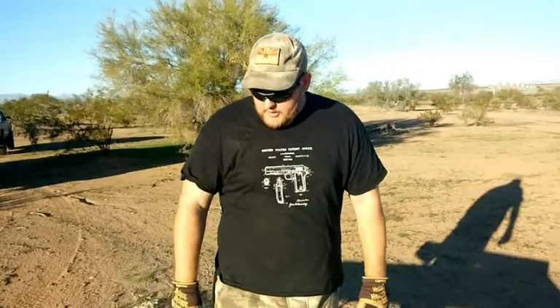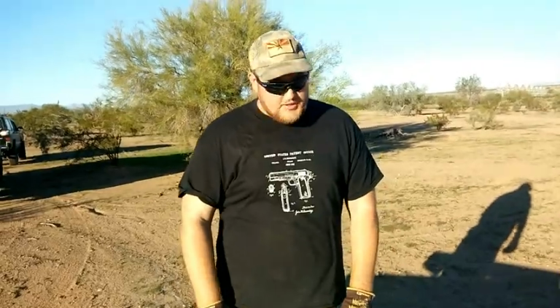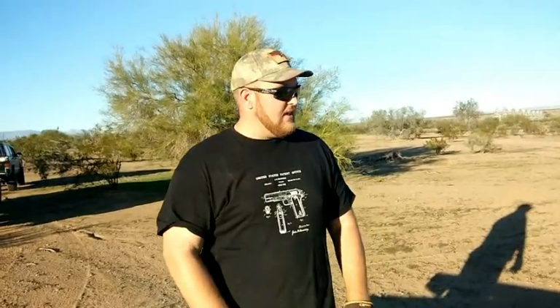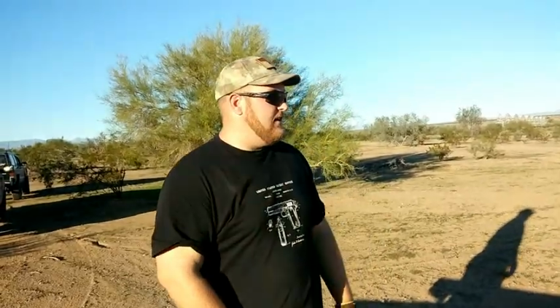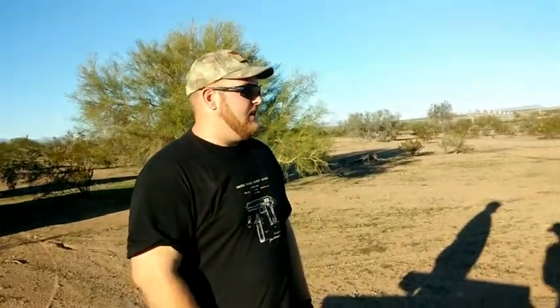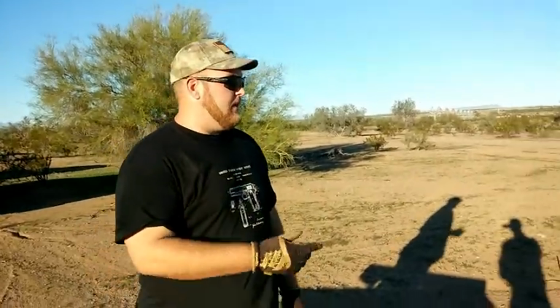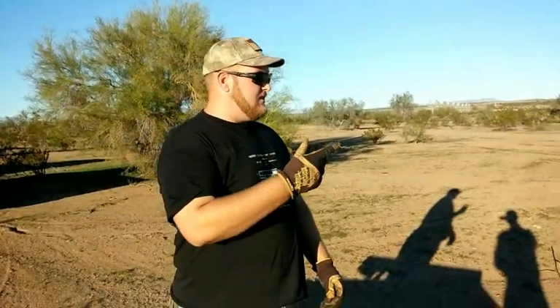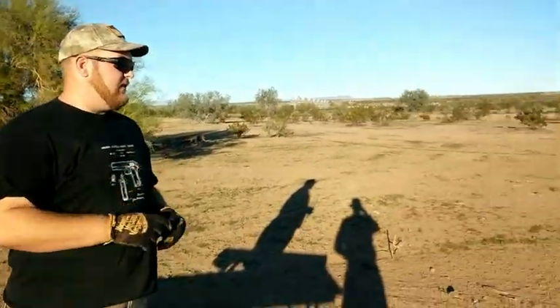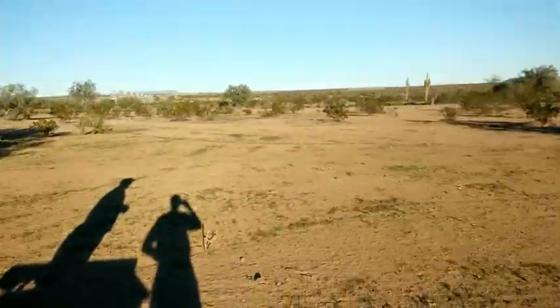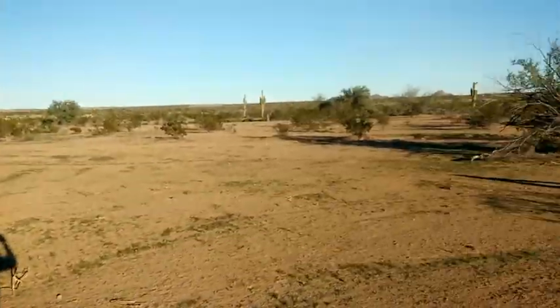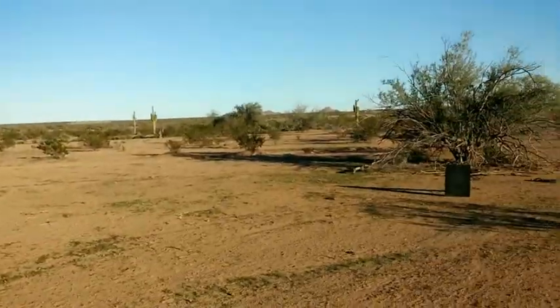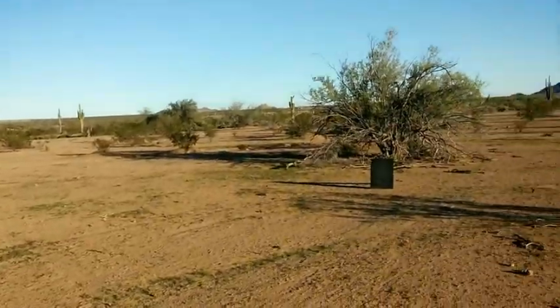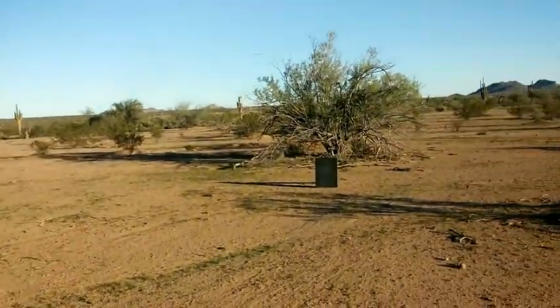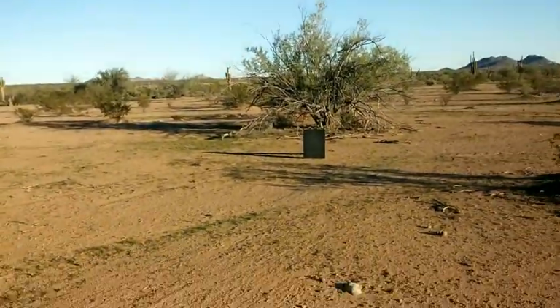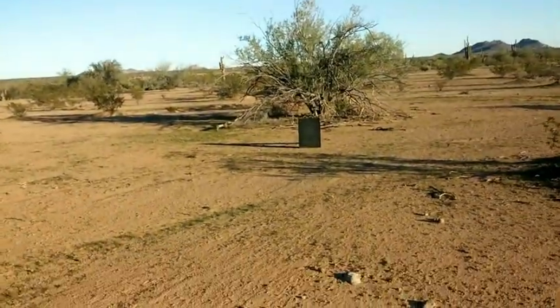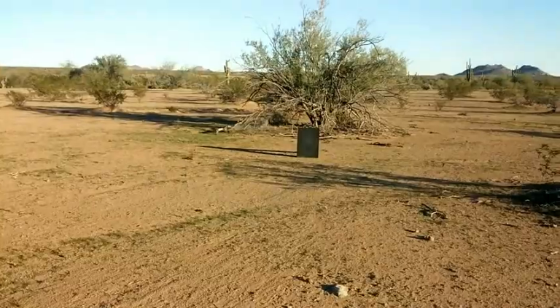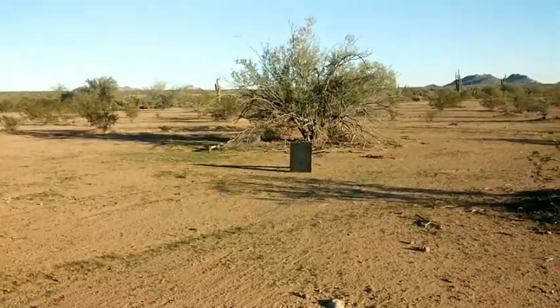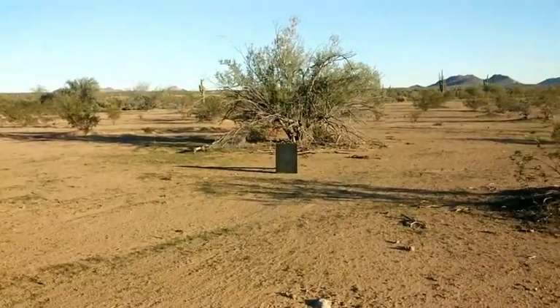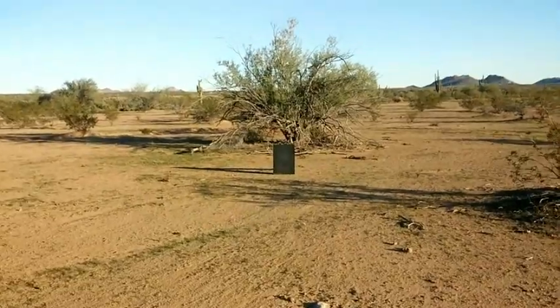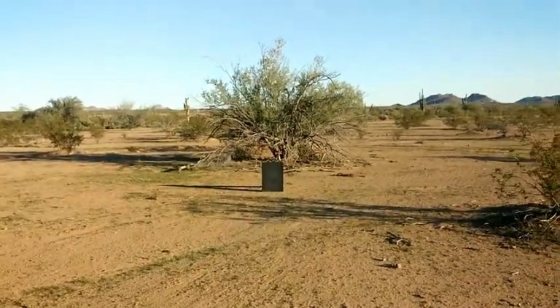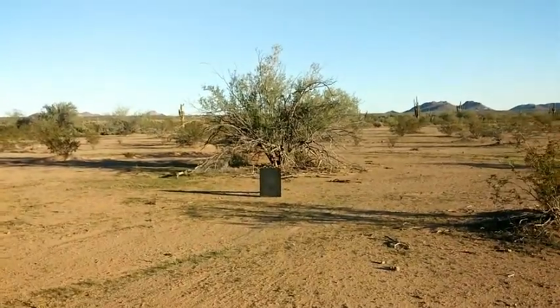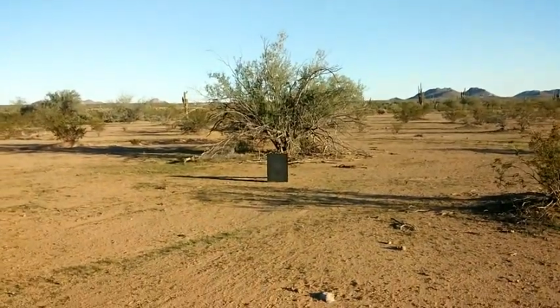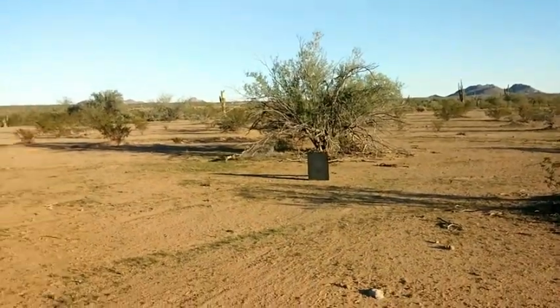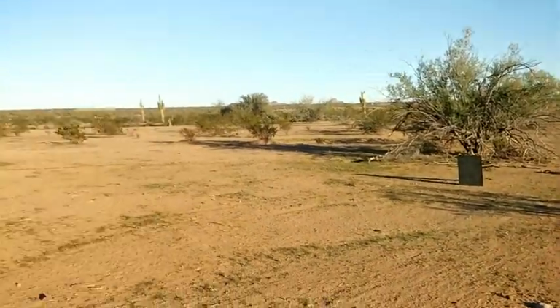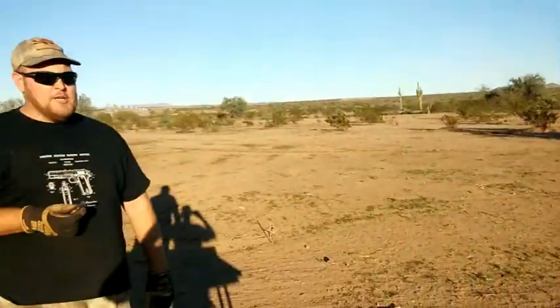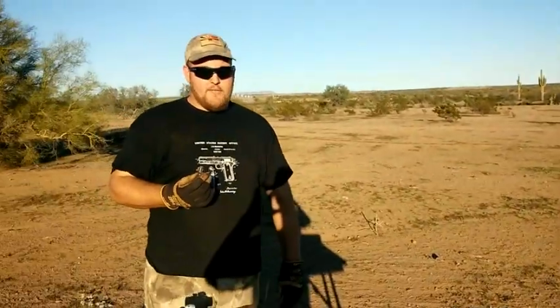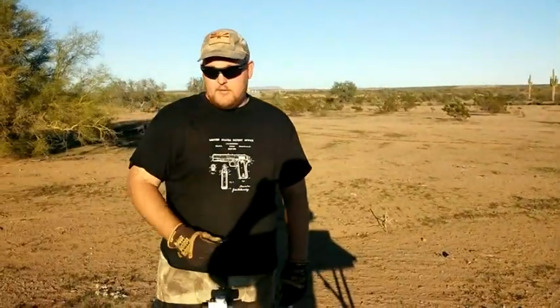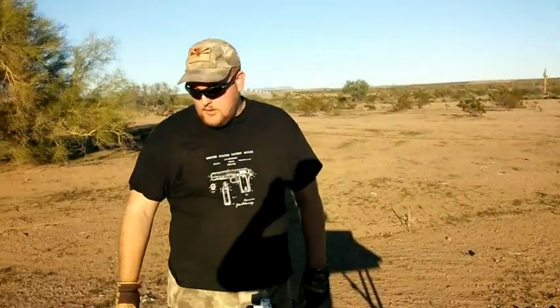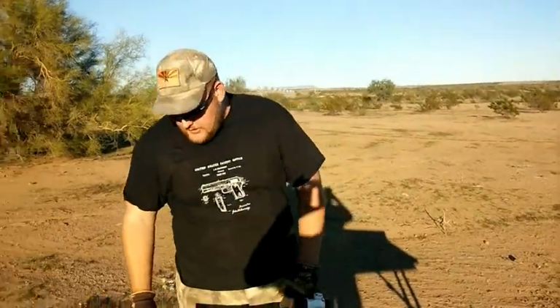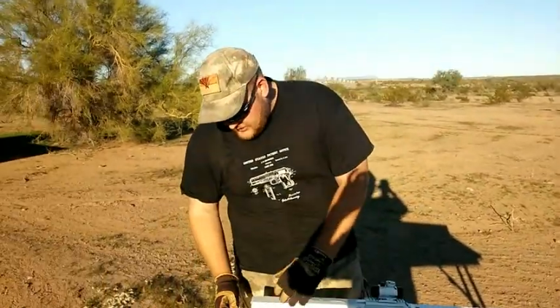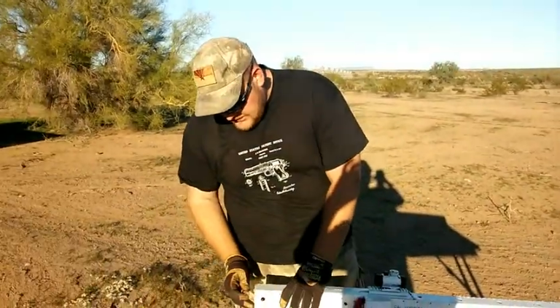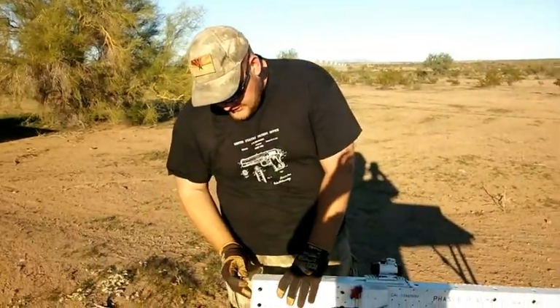Our target down there is three-eighths inch of AR500 steel. We'll see how this works. I tested it once and it did pretty well, but the video was too dark, so we're going to try this again.